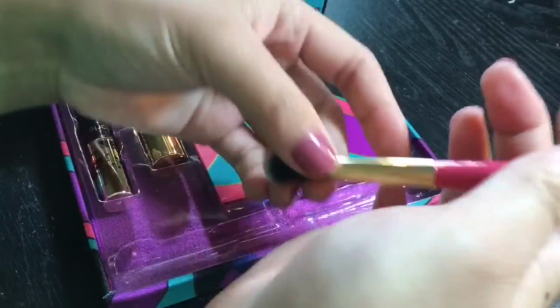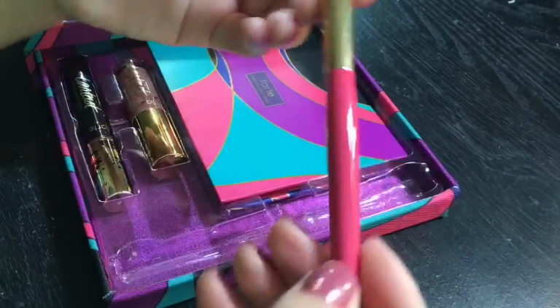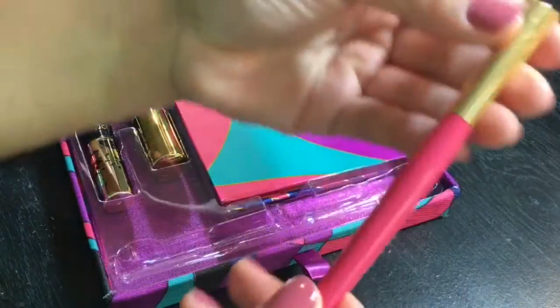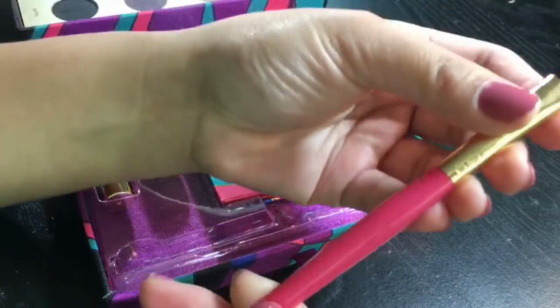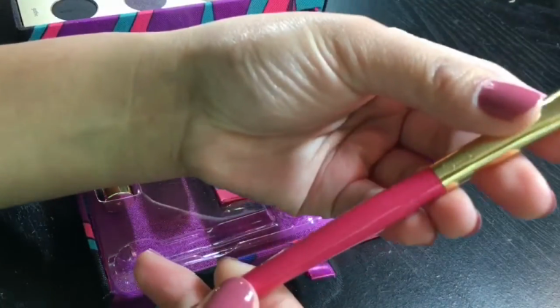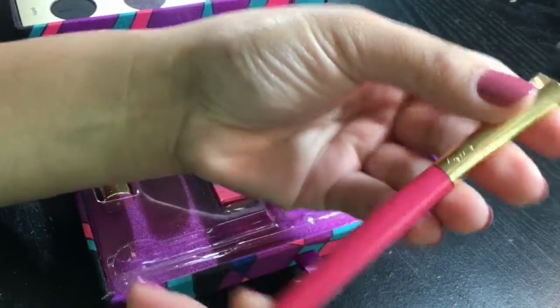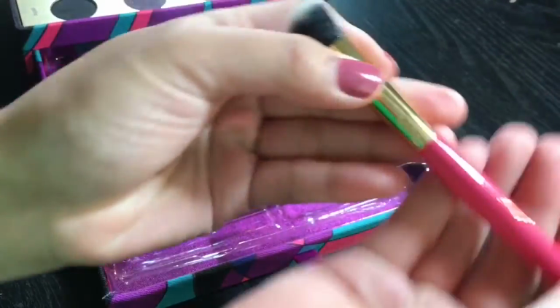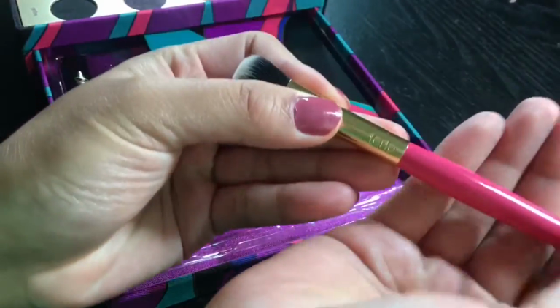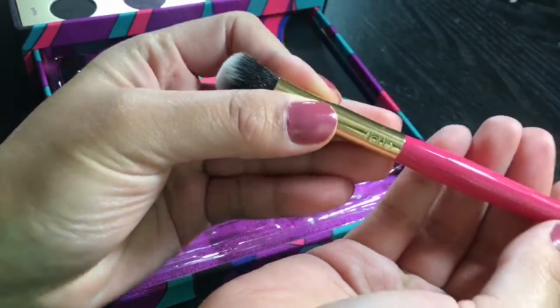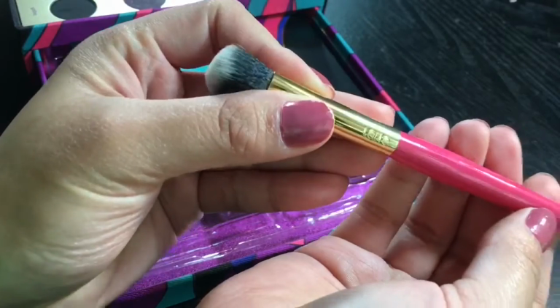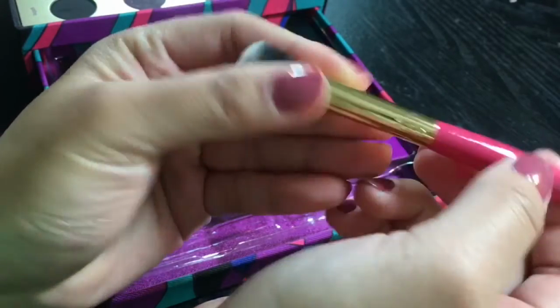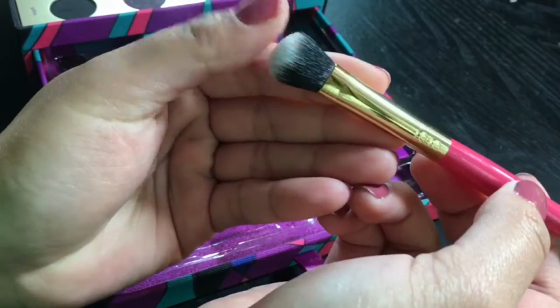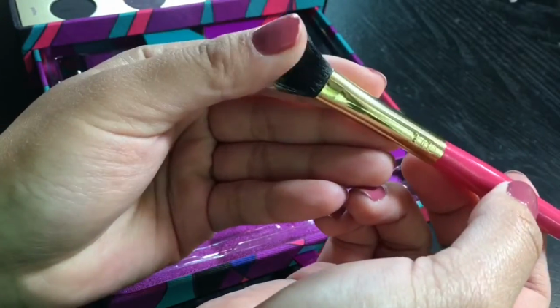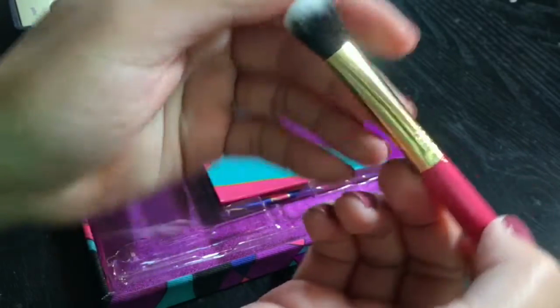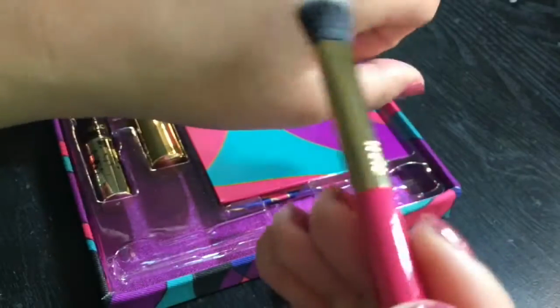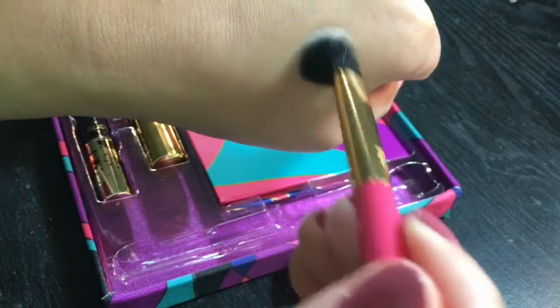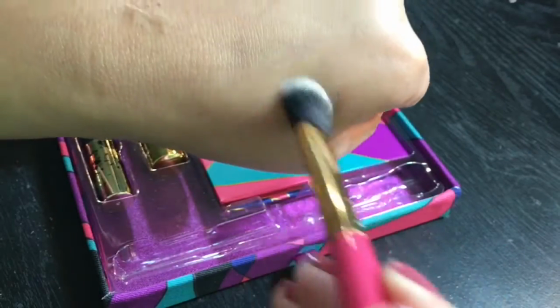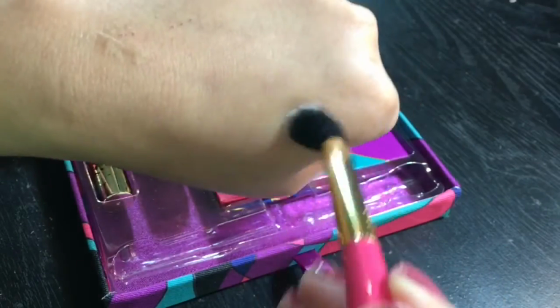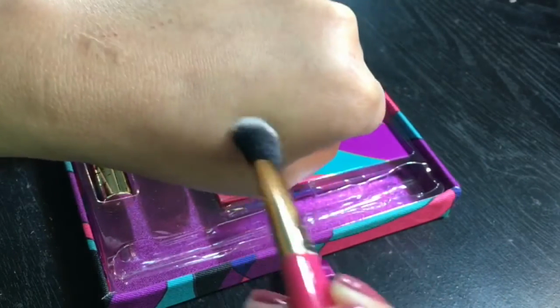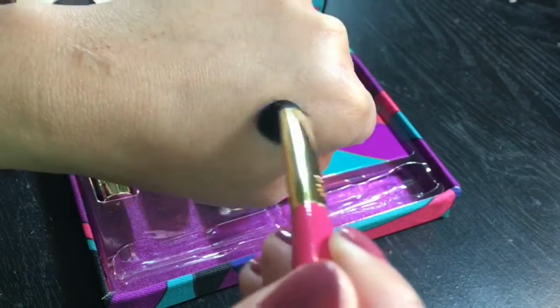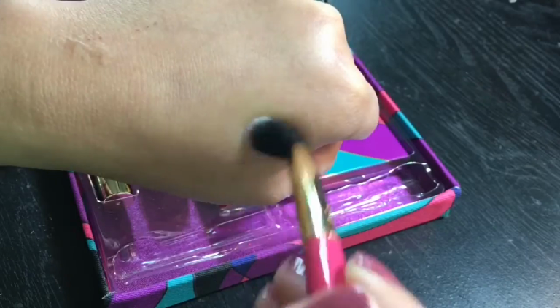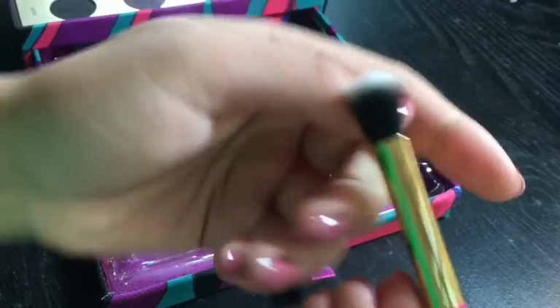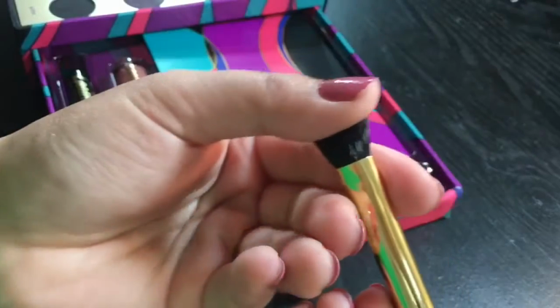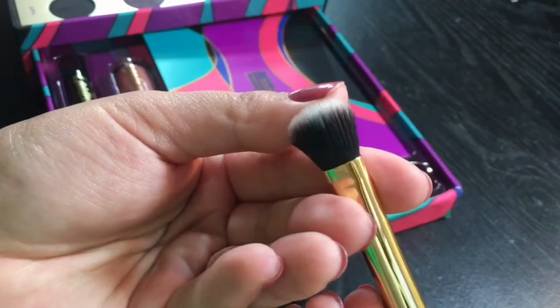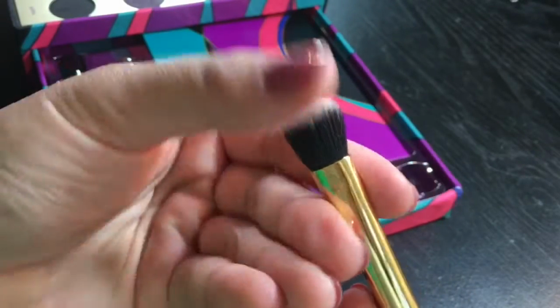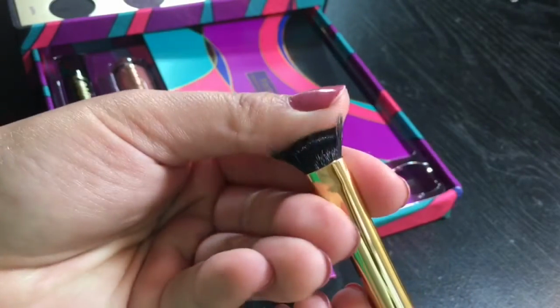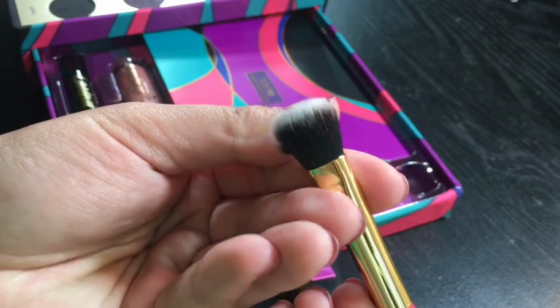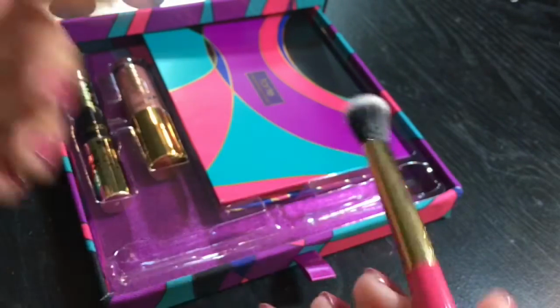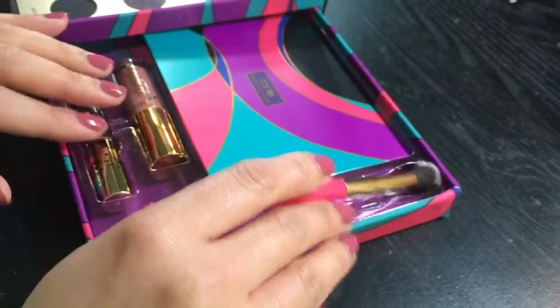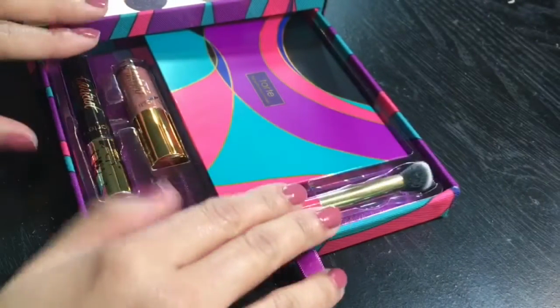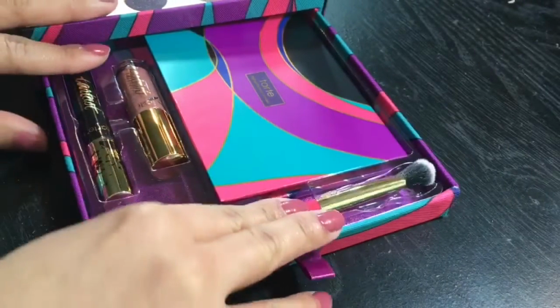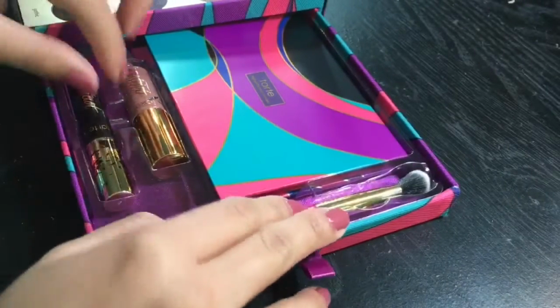Looking at this brush, I find it high quality — it's a little lightweight, but it is really, really soft with no hair fallouts whatsoever, which is great.